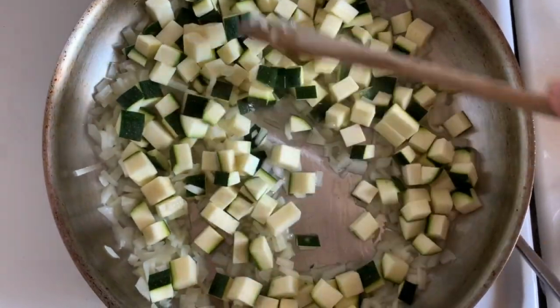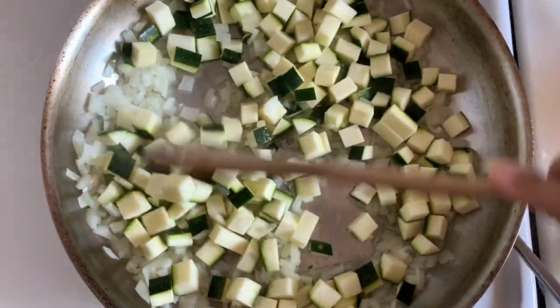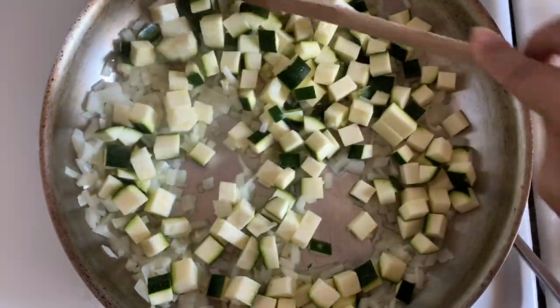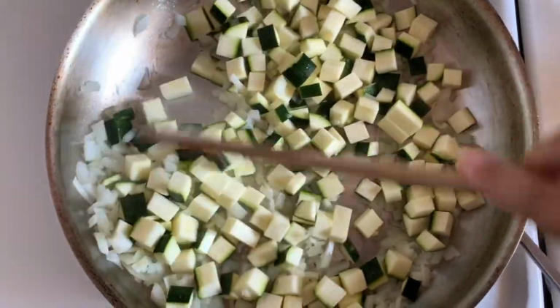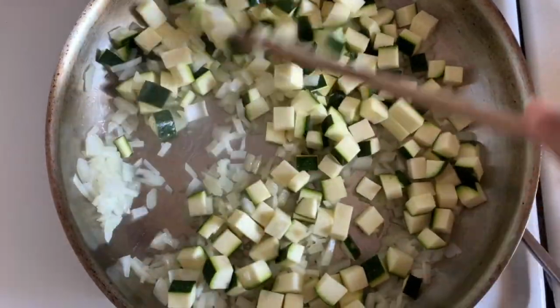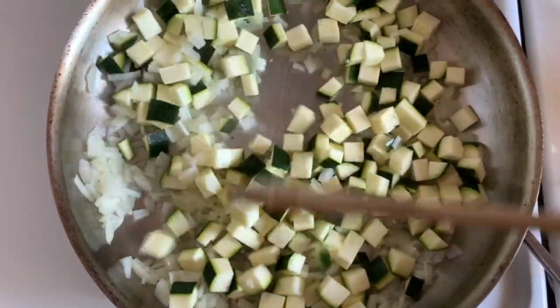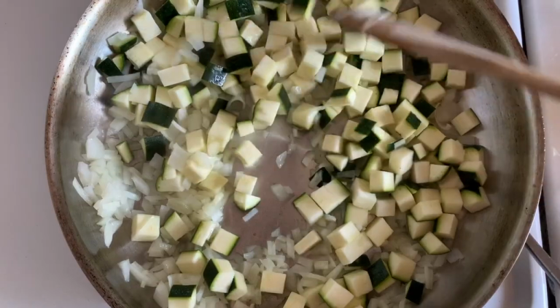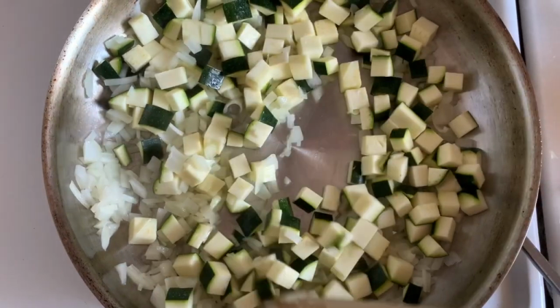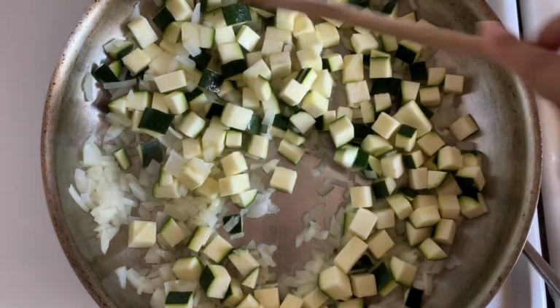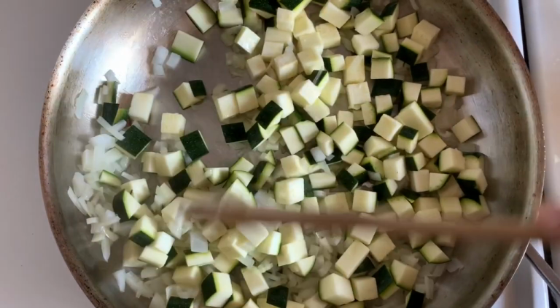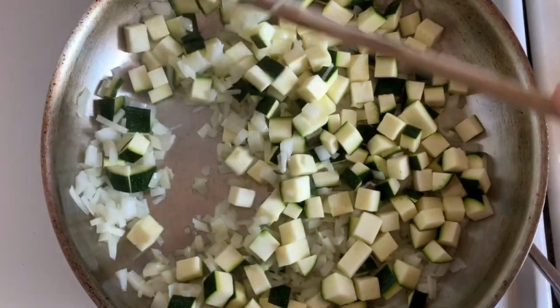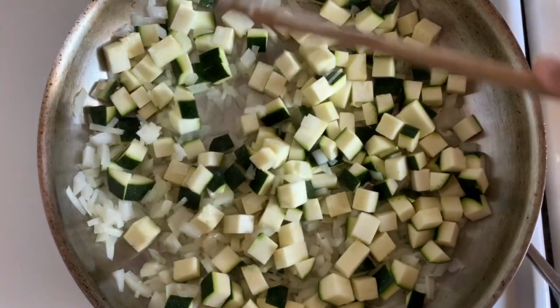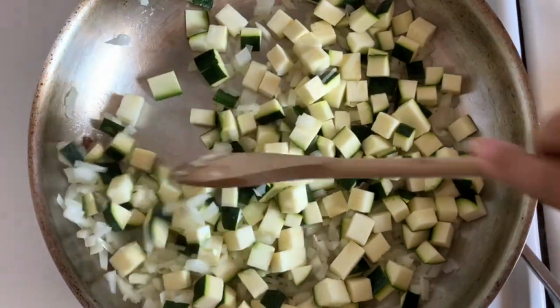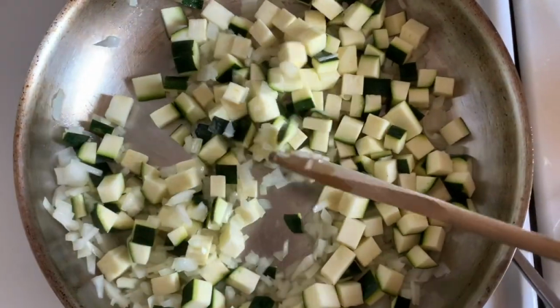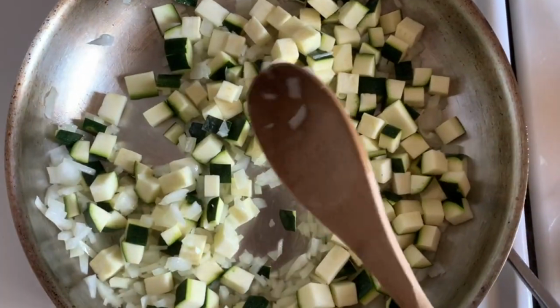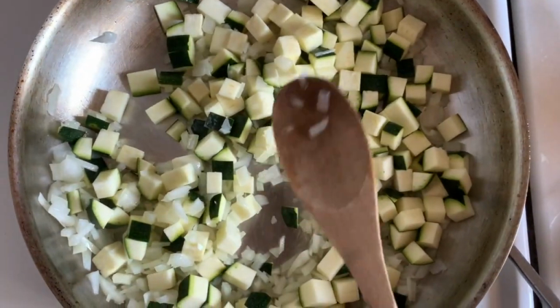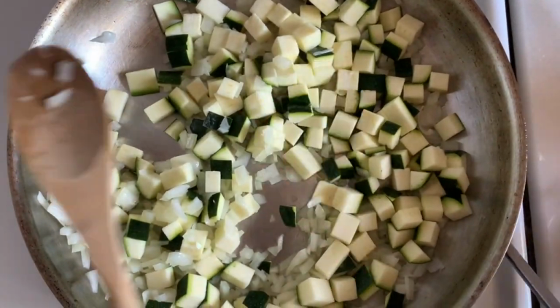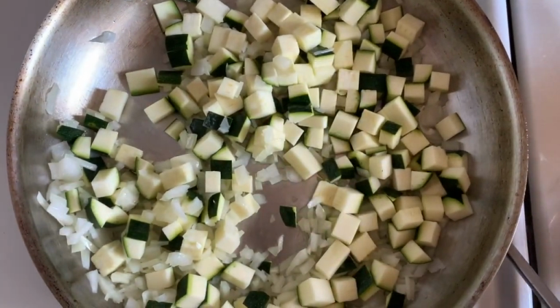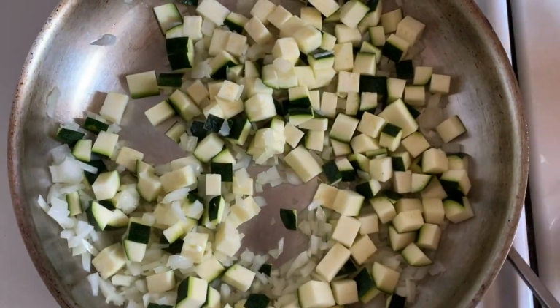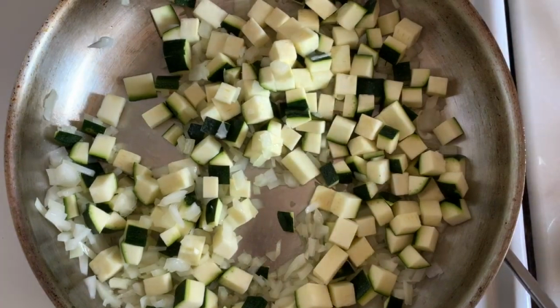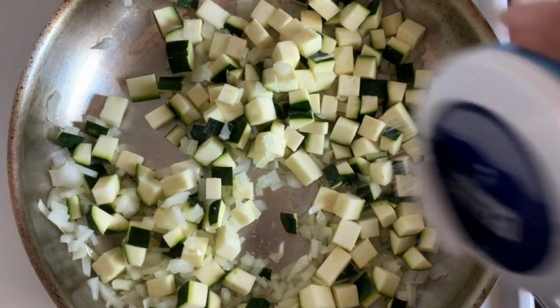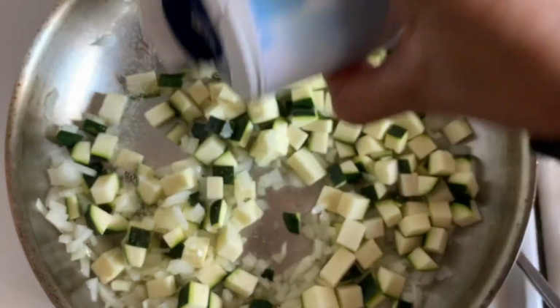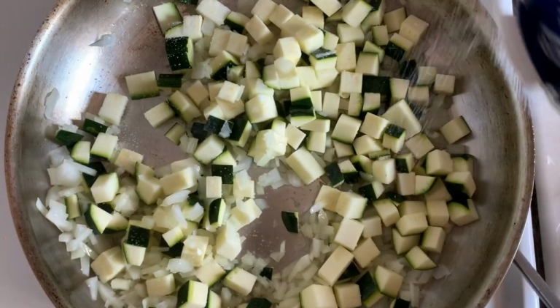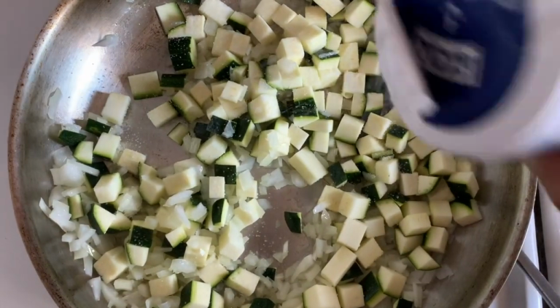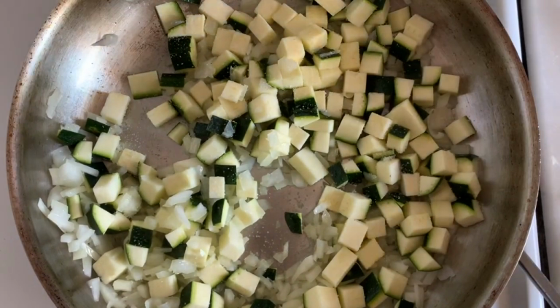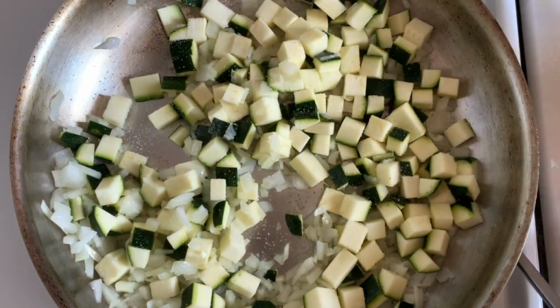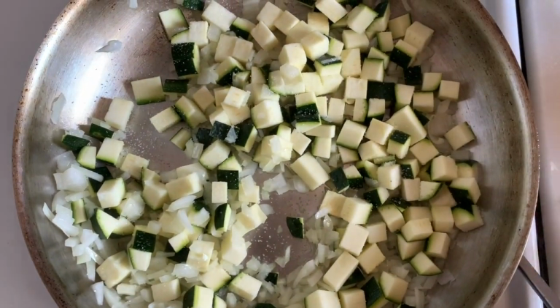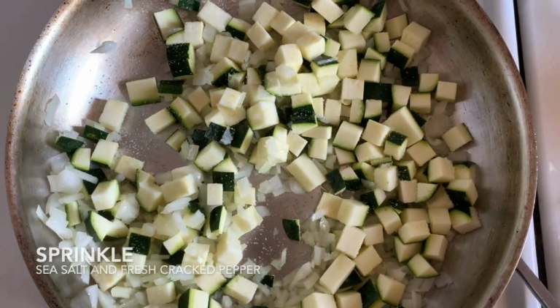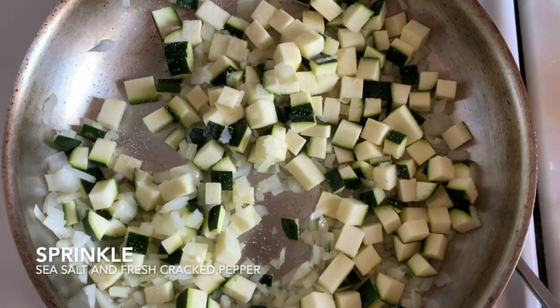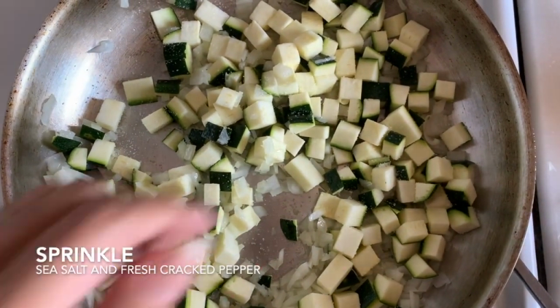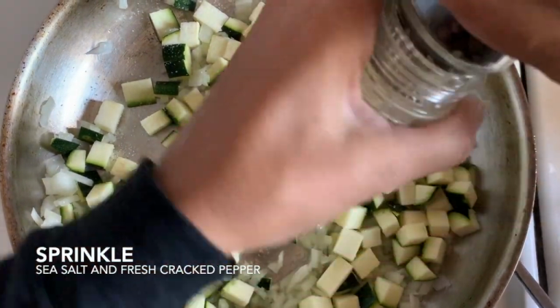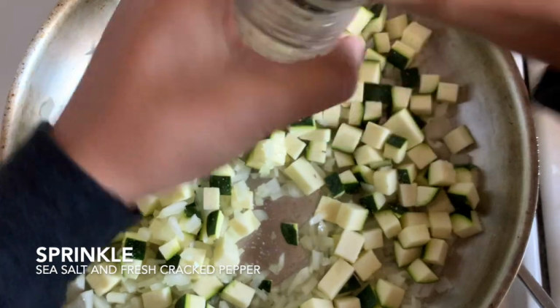You may need to add a little bit more bacon fat, or if you prefer to use olive oil, that's fine too. I'm going to add a little salt and a little pepper.